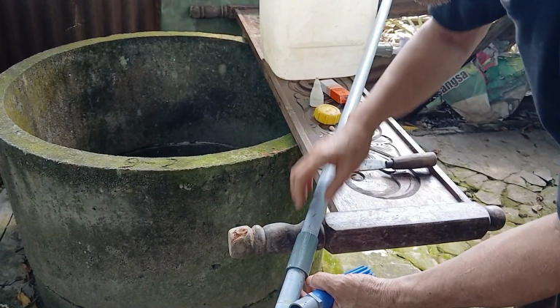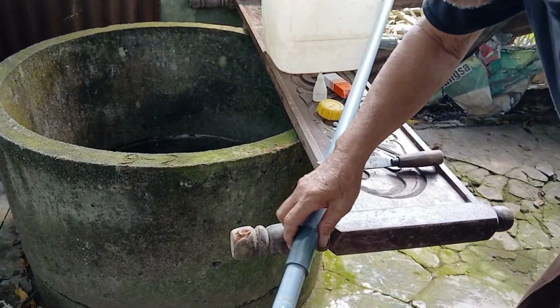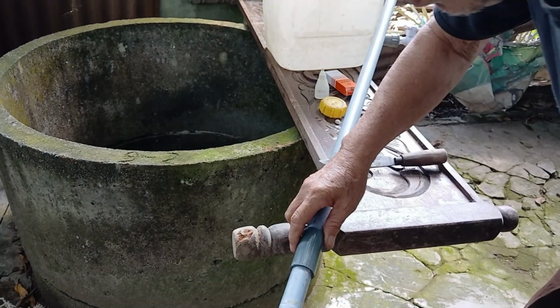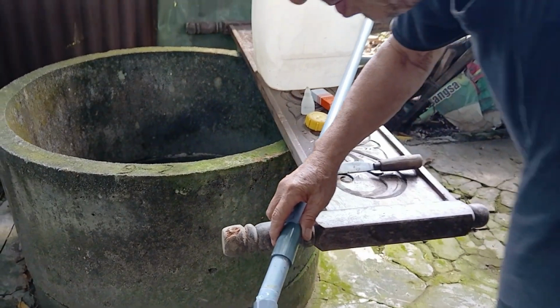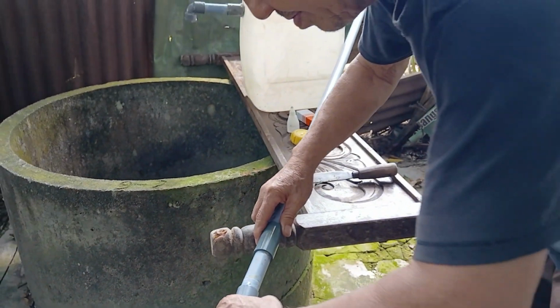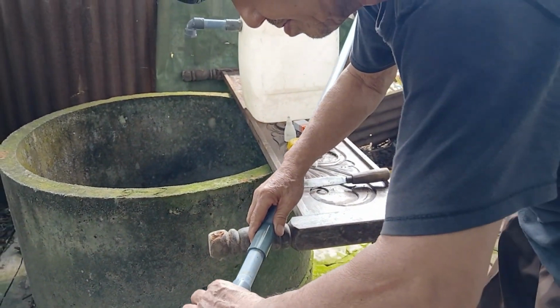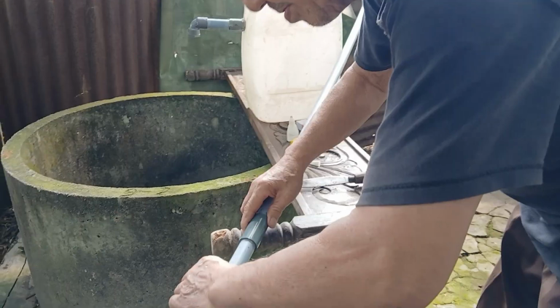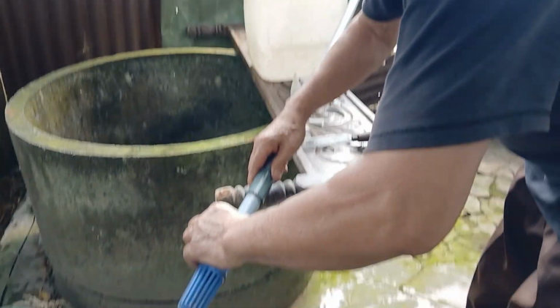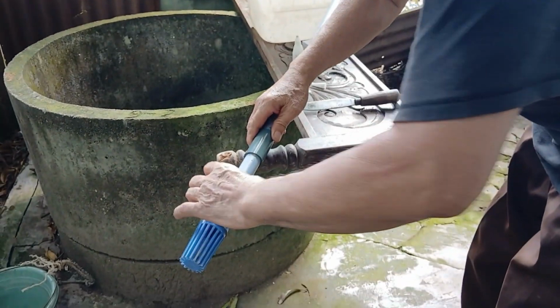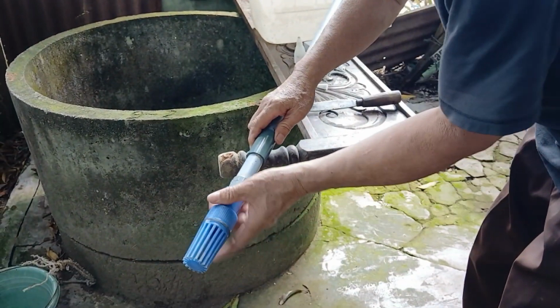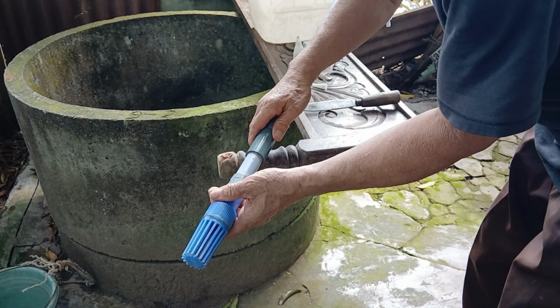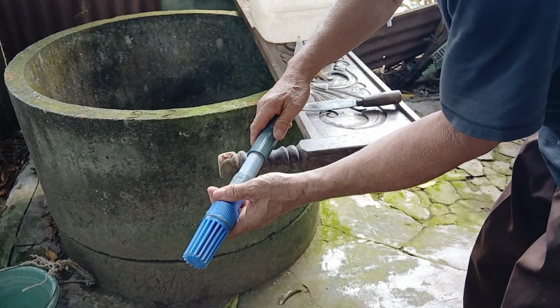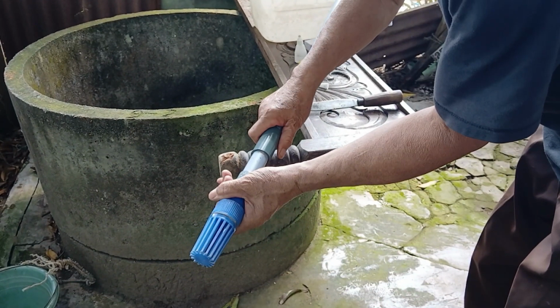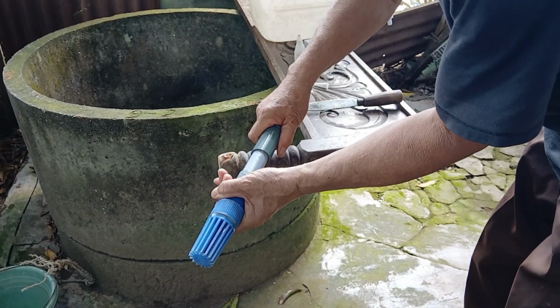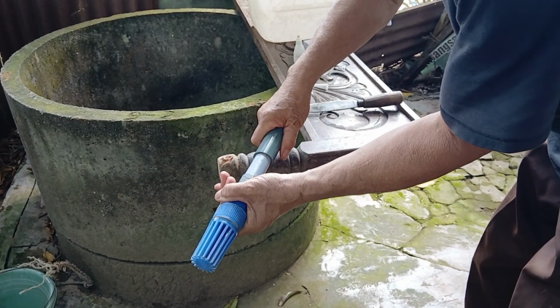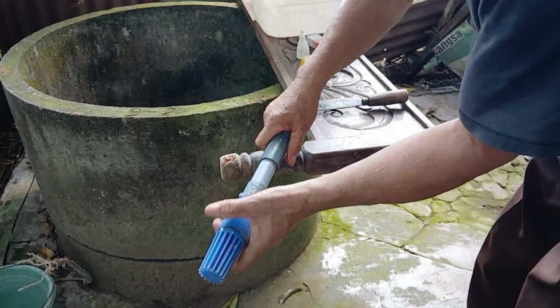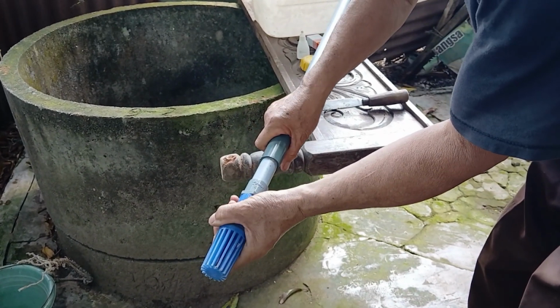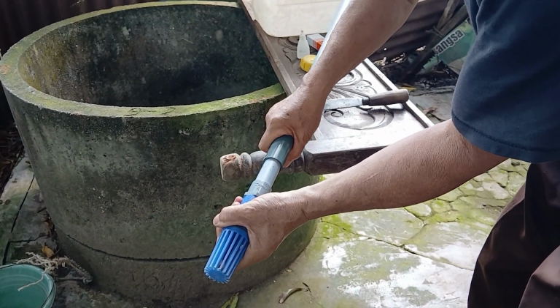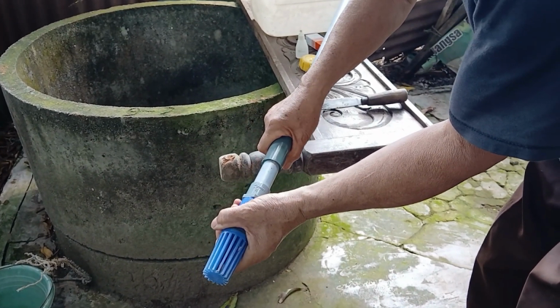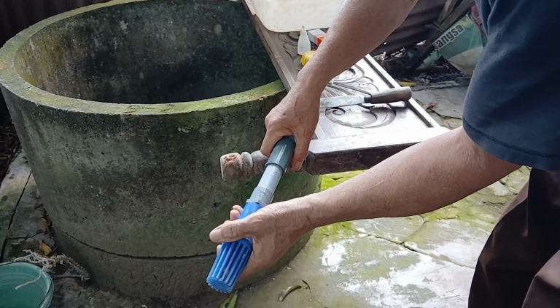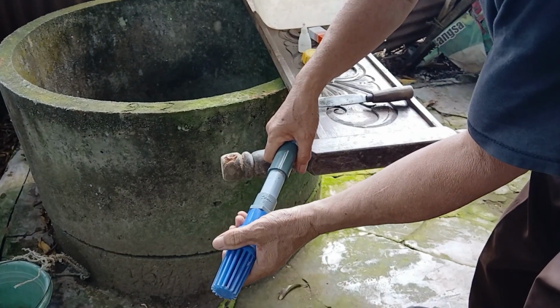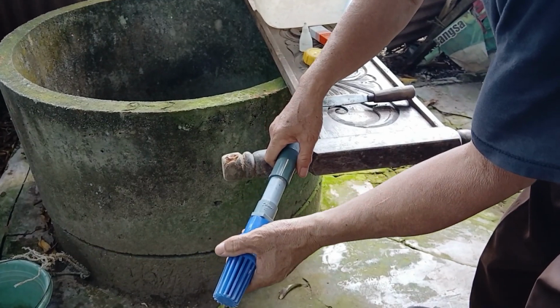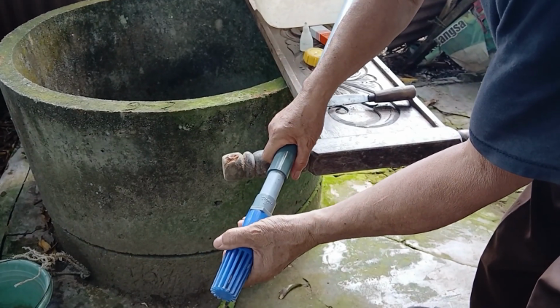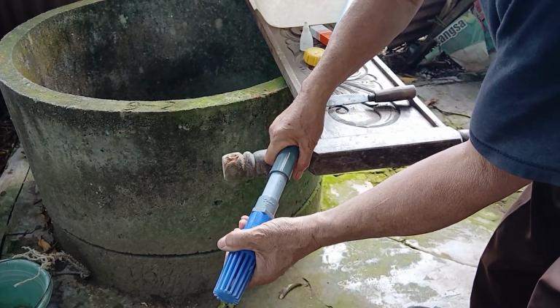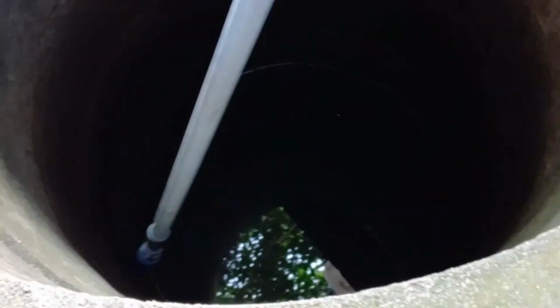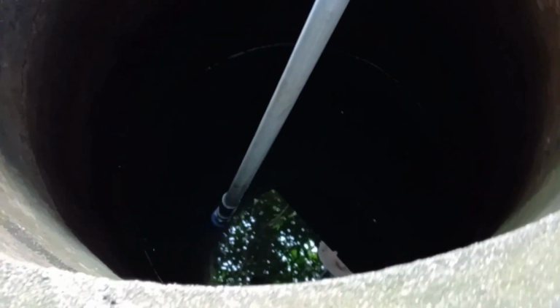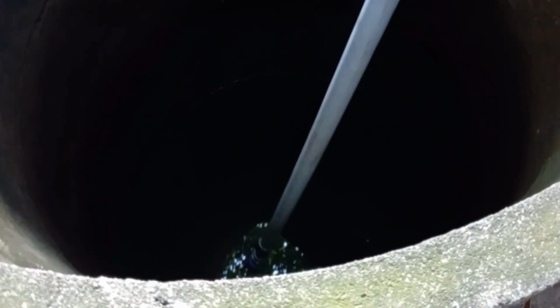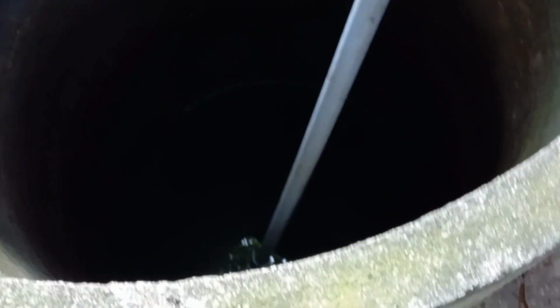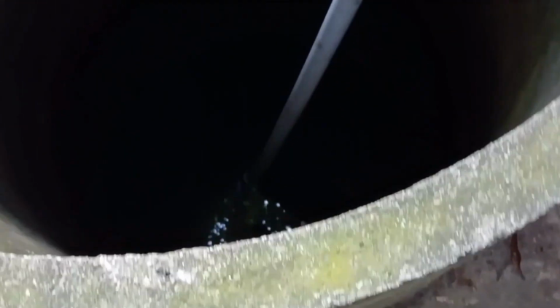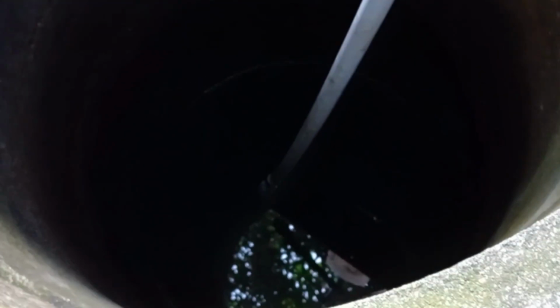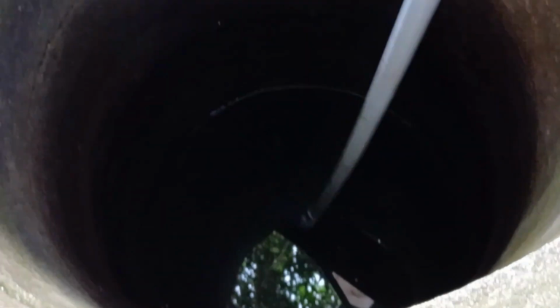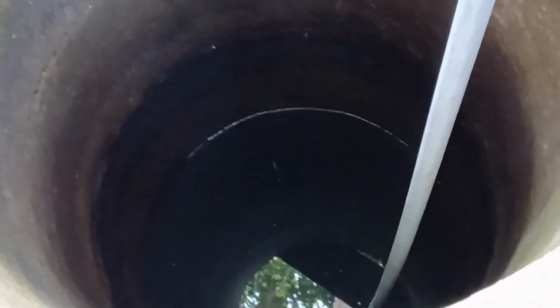Next, once all the steps are done, make sure the check valve is secure, strong, and built to last — especially since it will be used long term. Then insert the long pipe into the well and ensure it's safely in place.